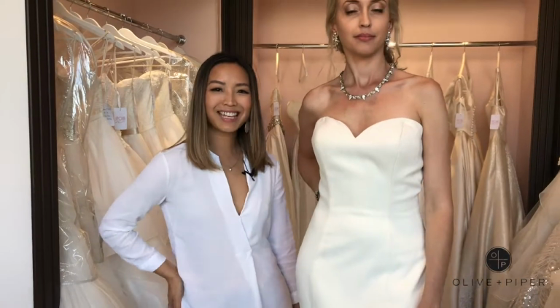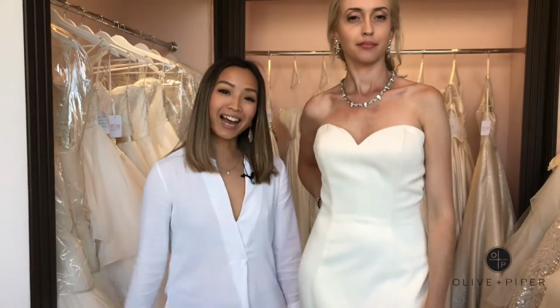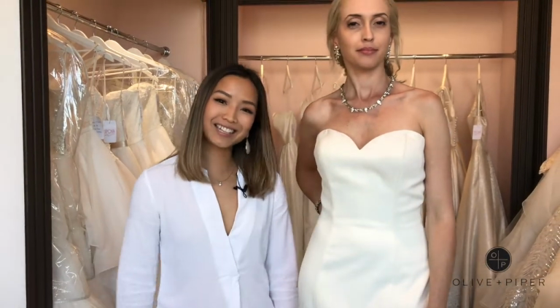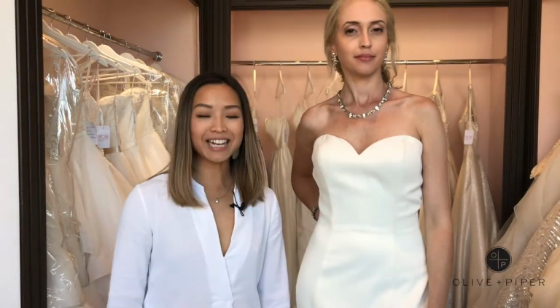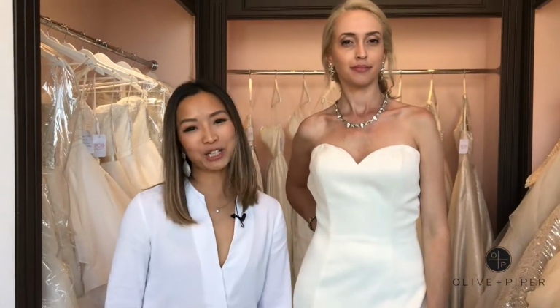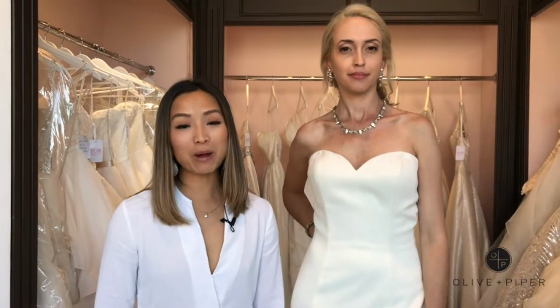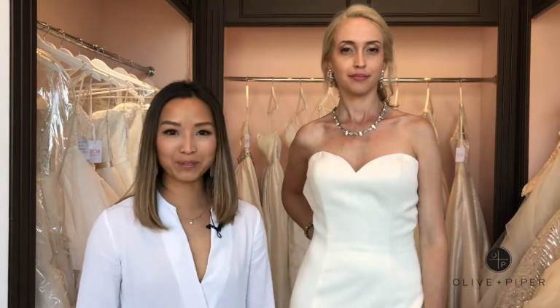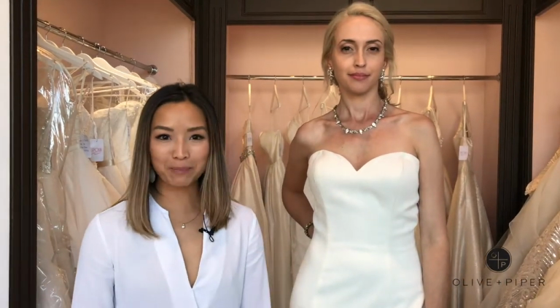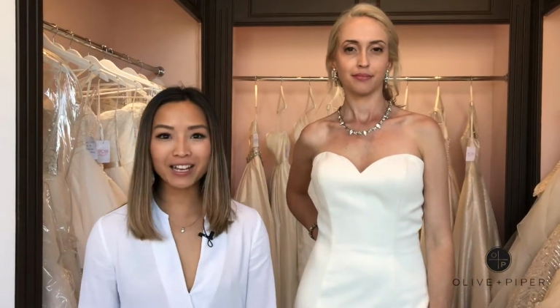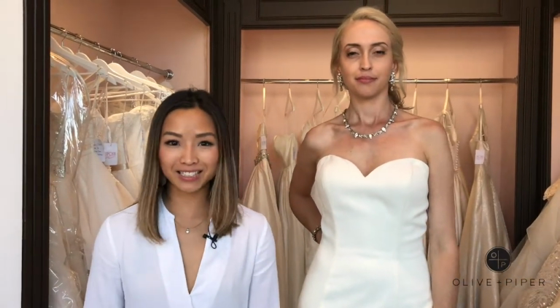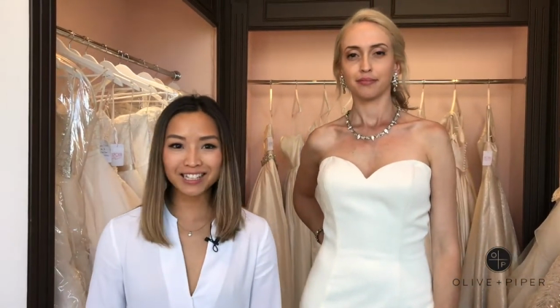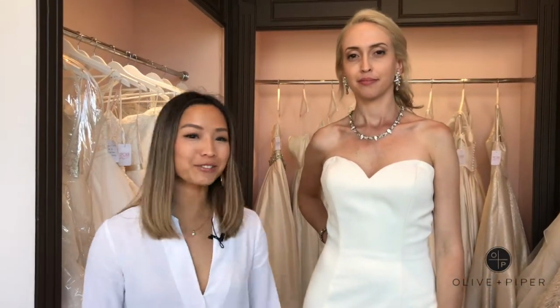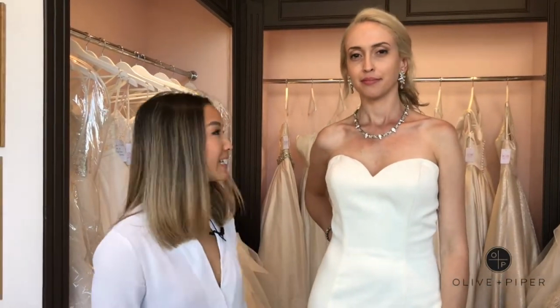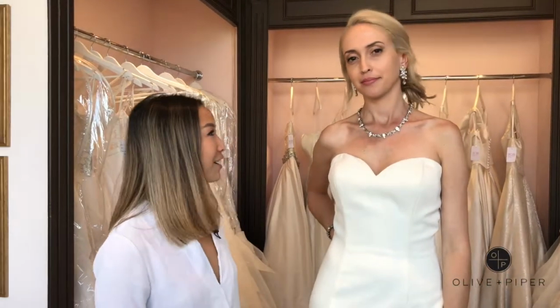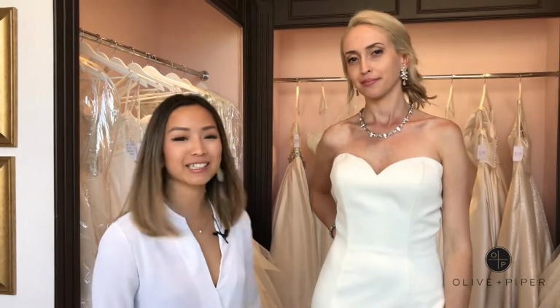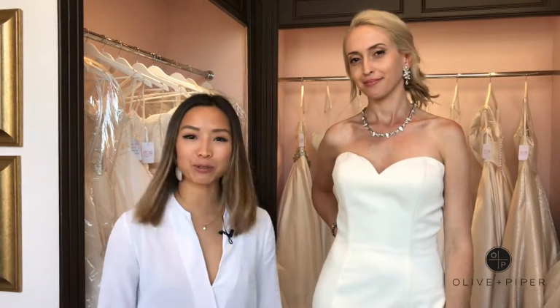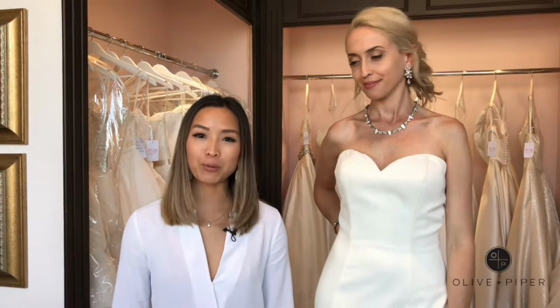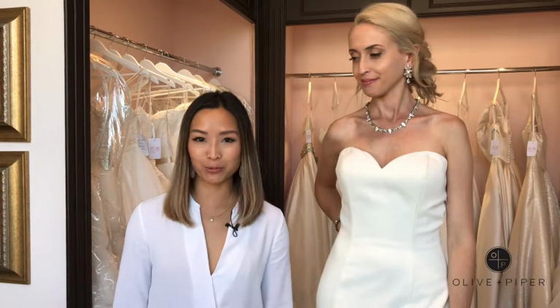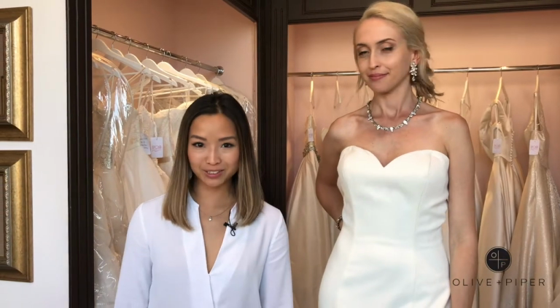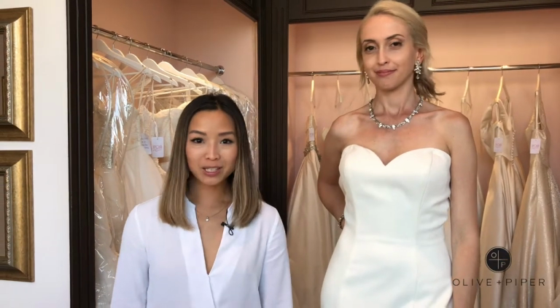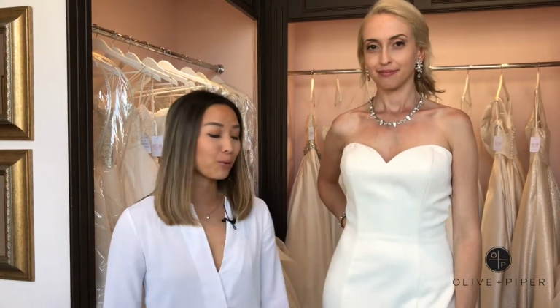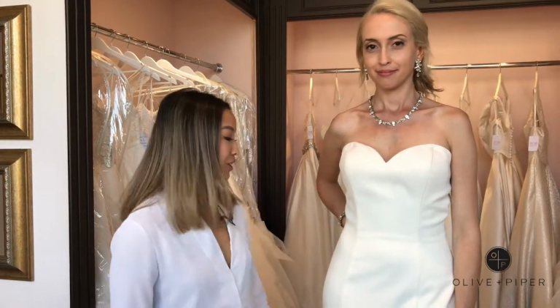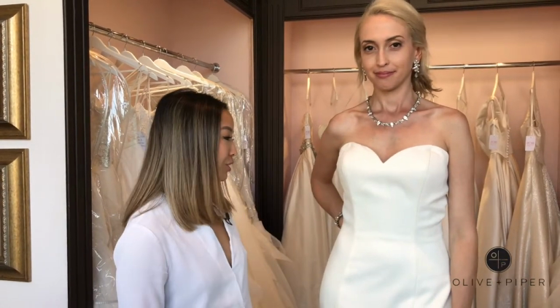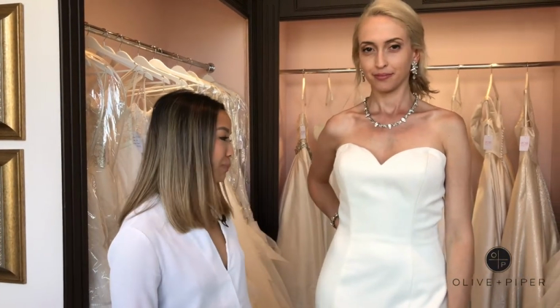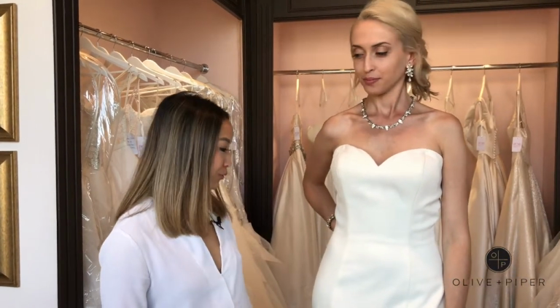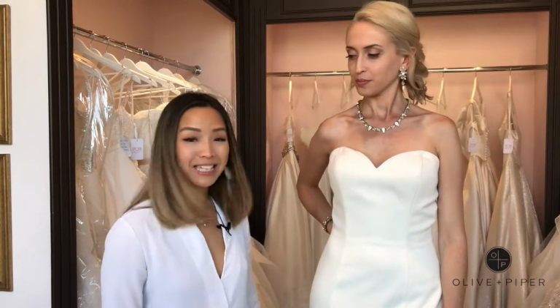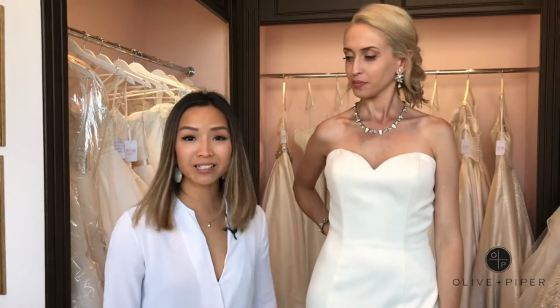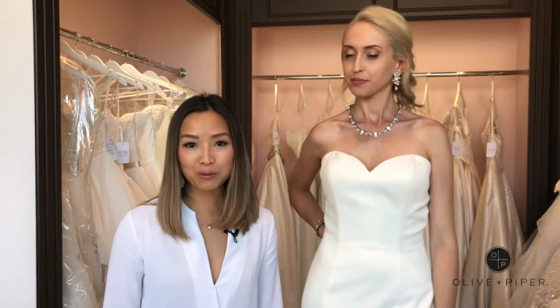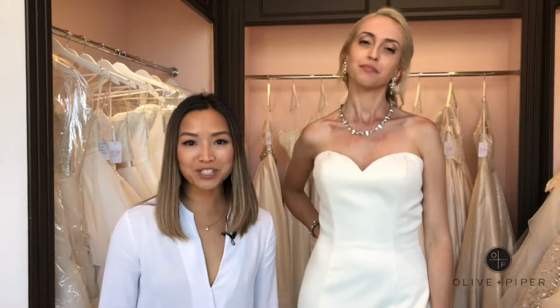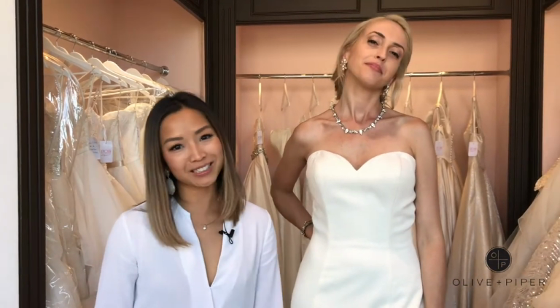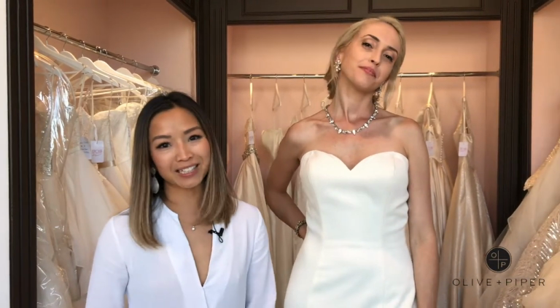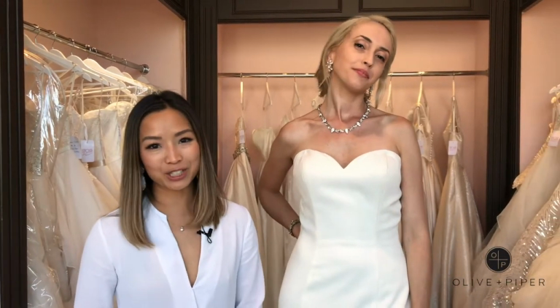Hi guys, Tanya here from Olive and Piper, and today Clarissa and I are at Sposa Wedding World. We're going to show you this beautiful satin gown by Justin Alexander.